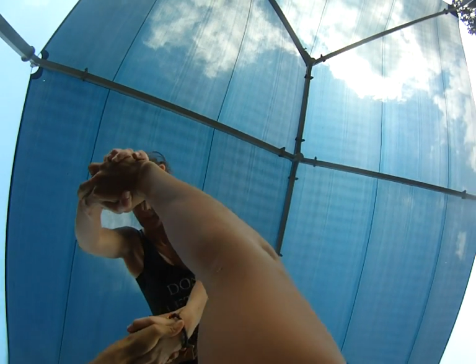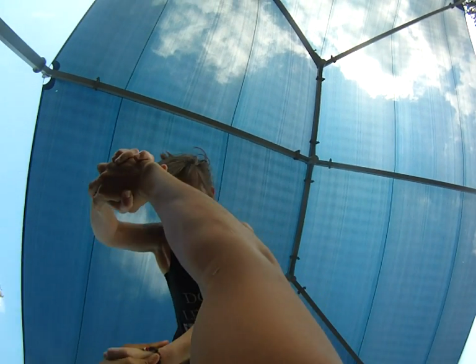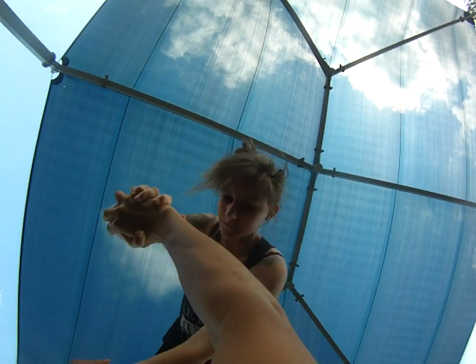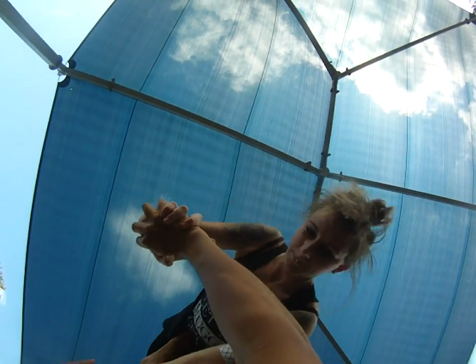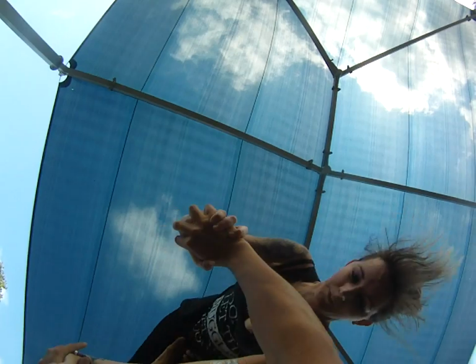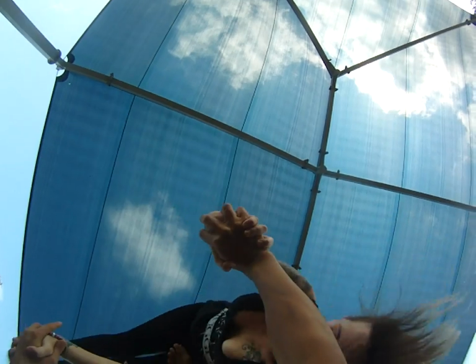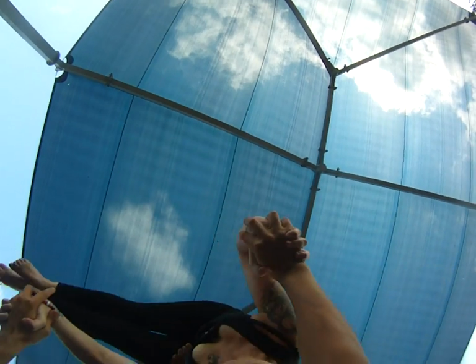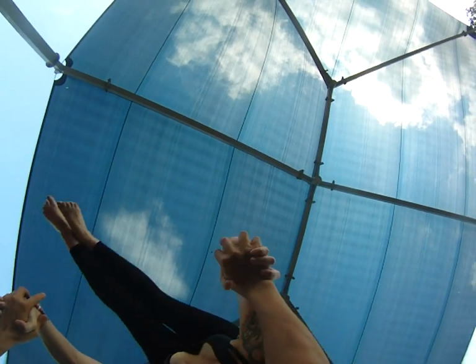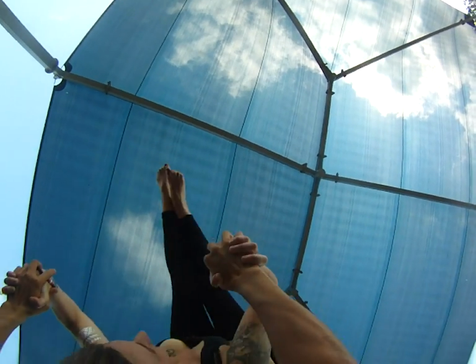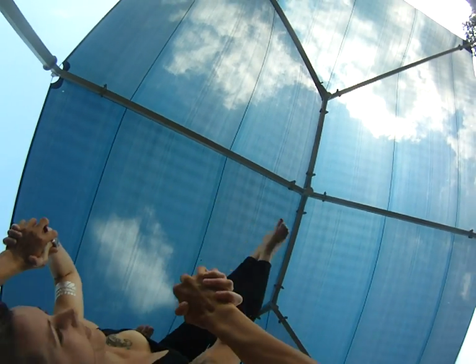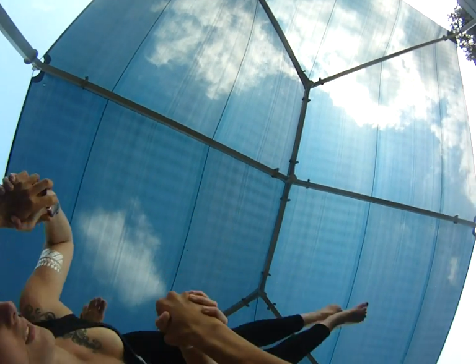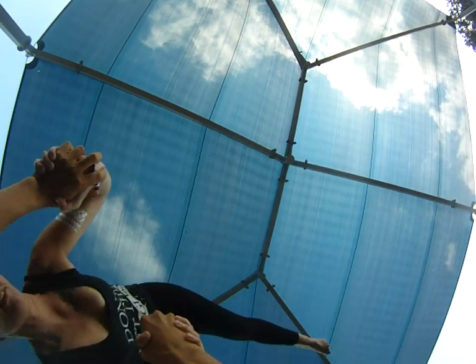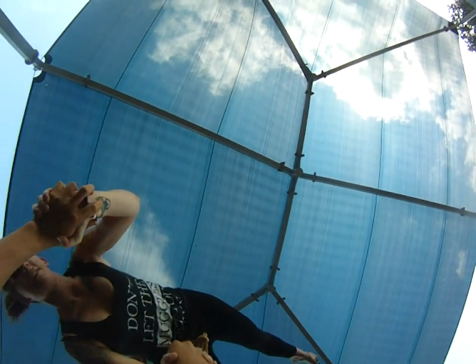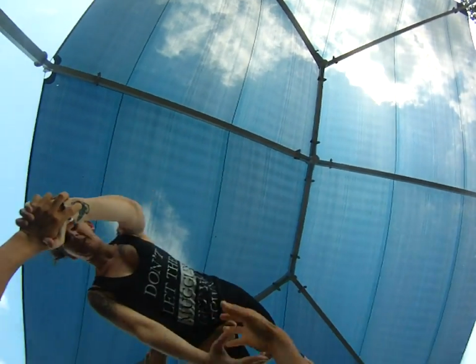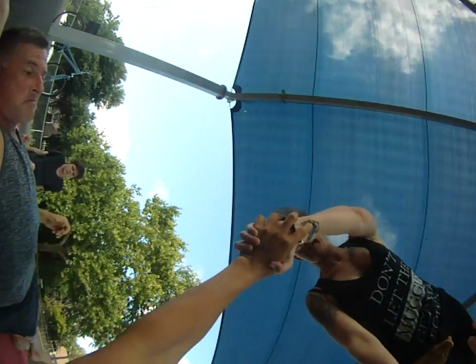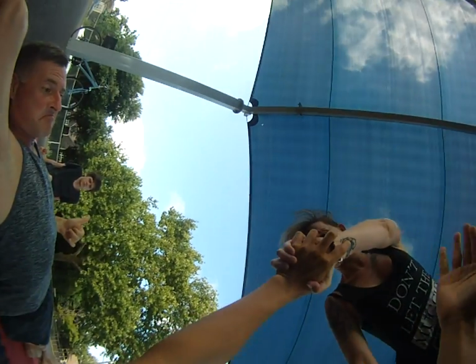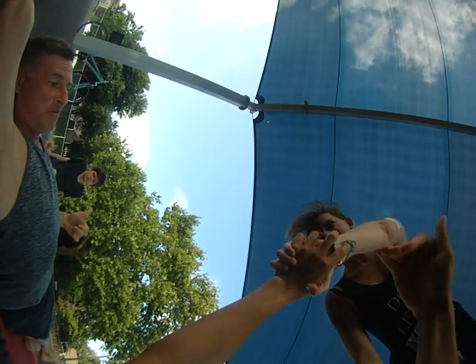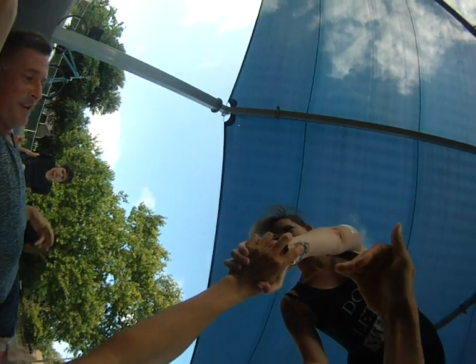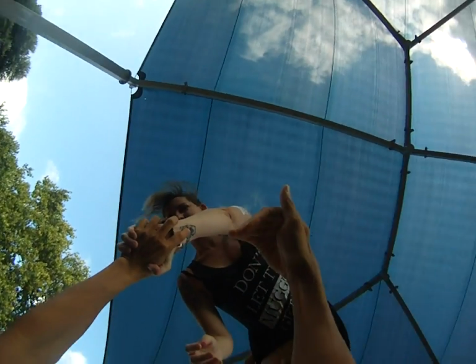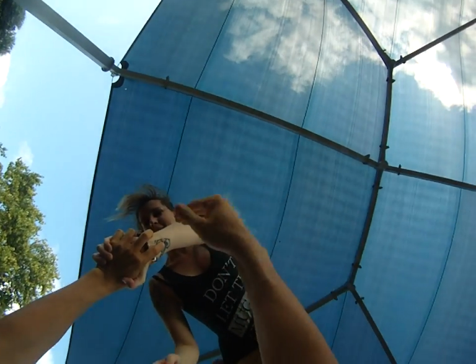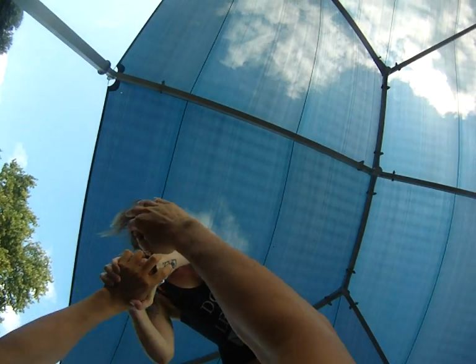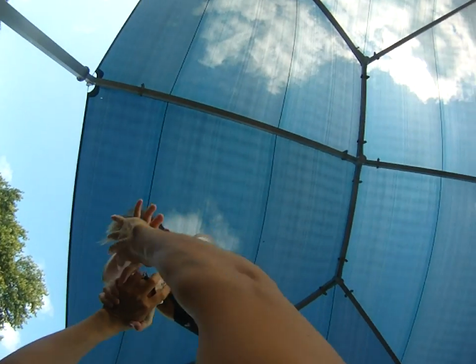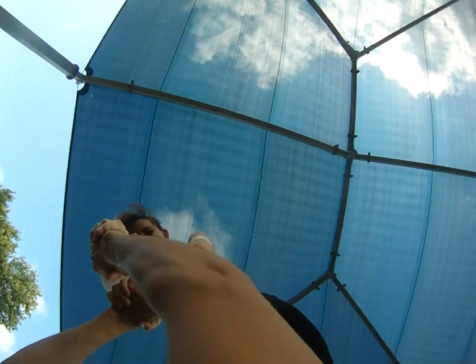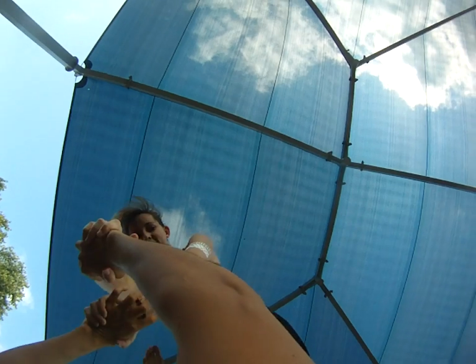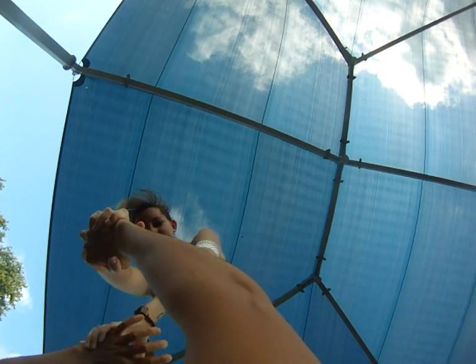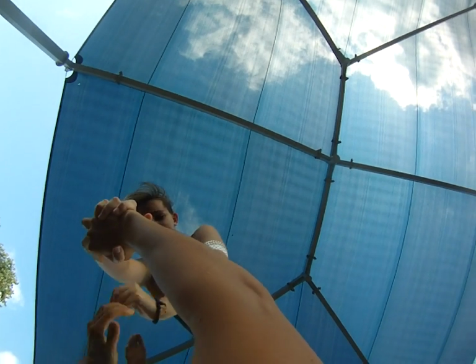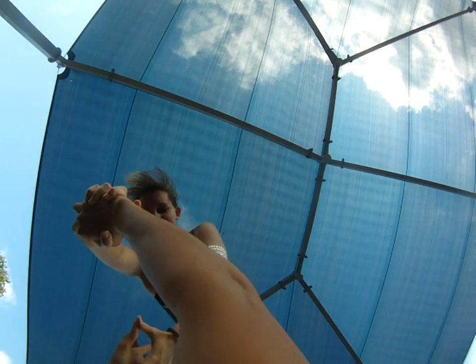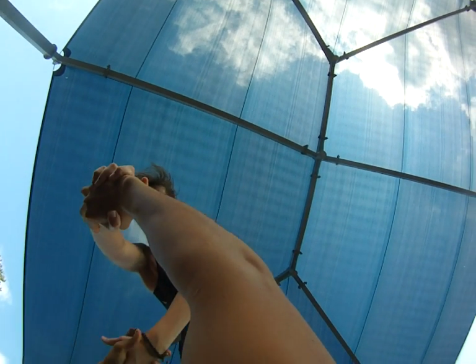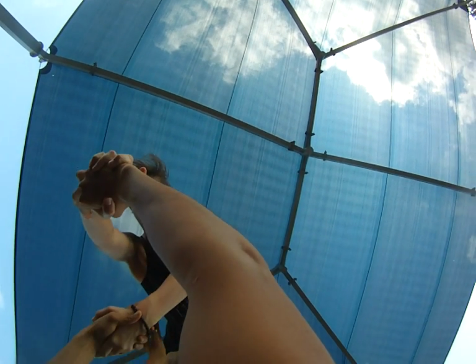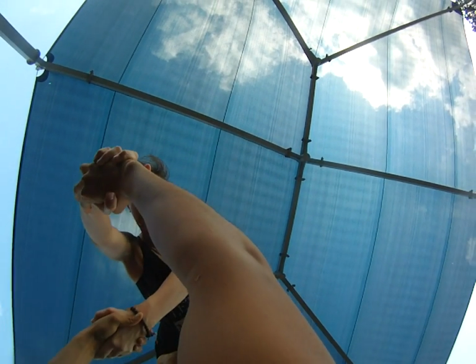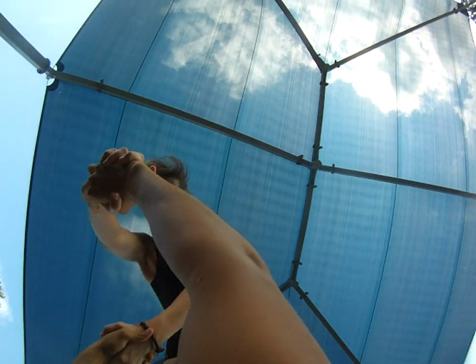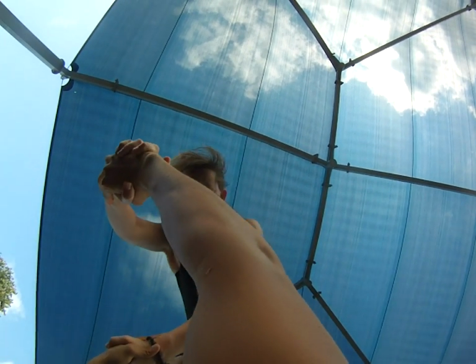That's a lot of core. And the deeper you can pike there, the prettier it'll look. A deep pike, okay? One more time. Switching. Feet in.